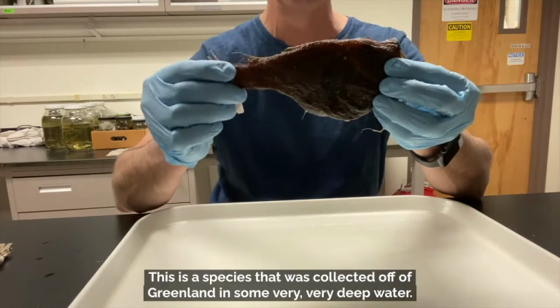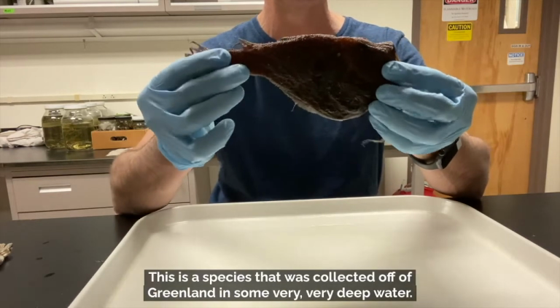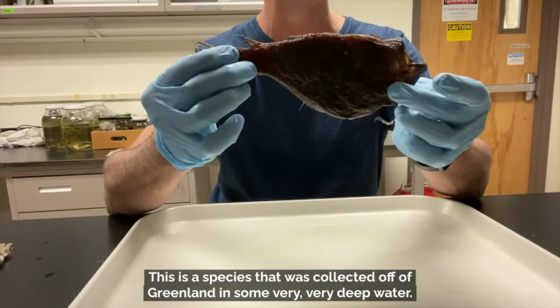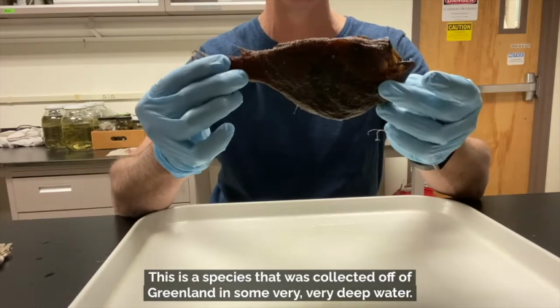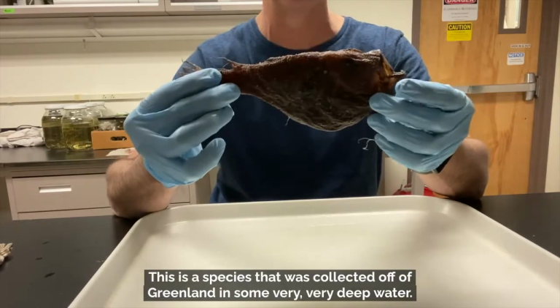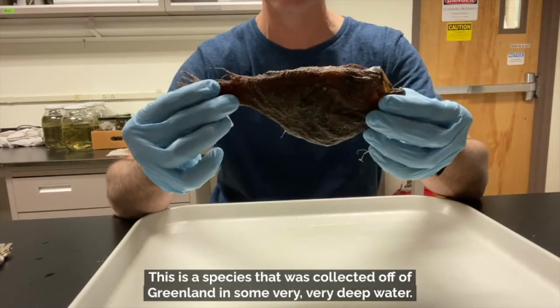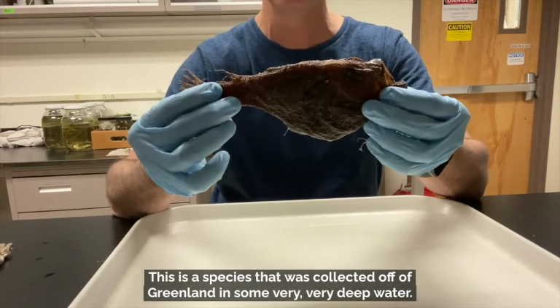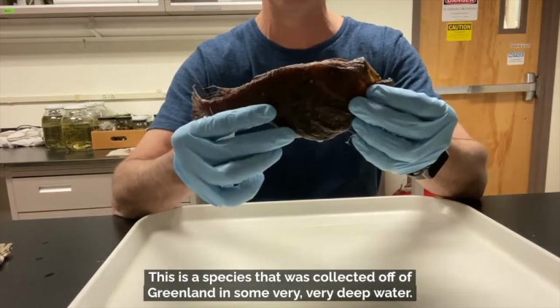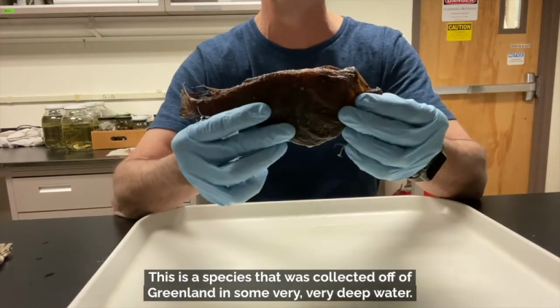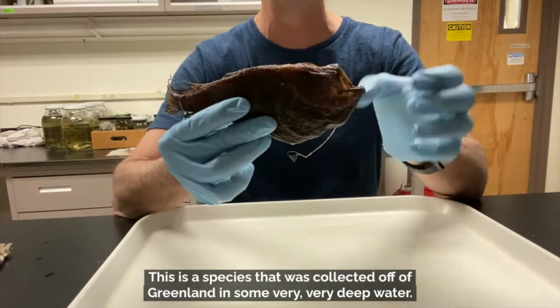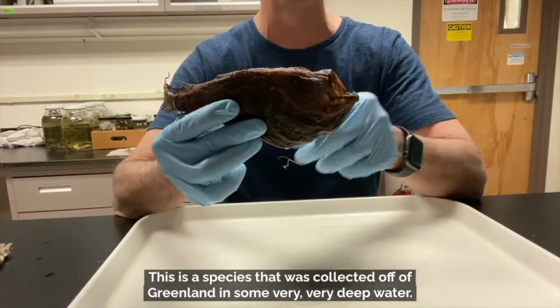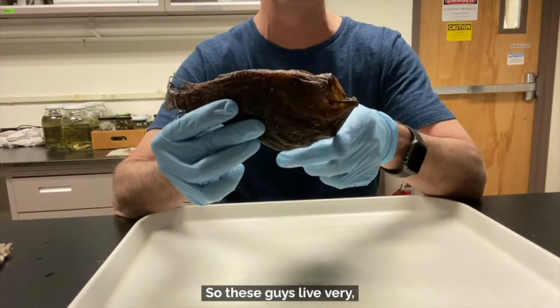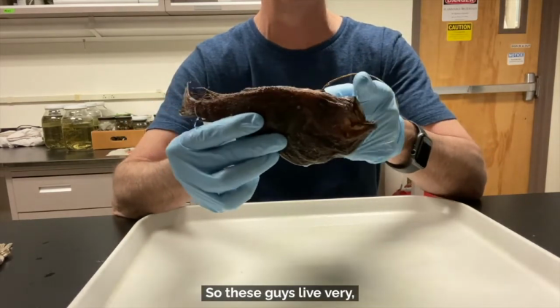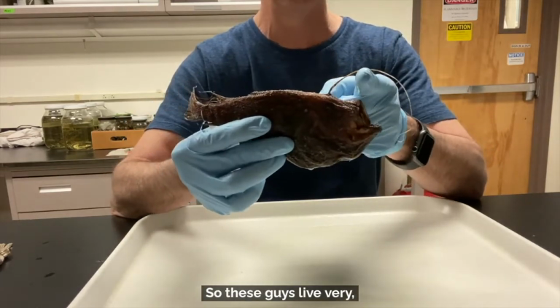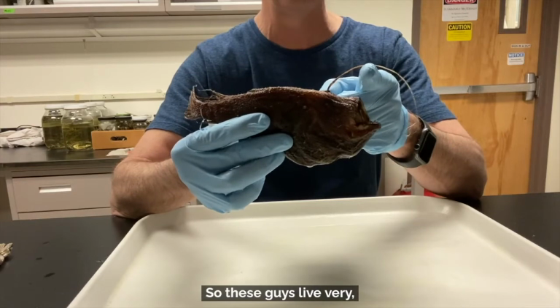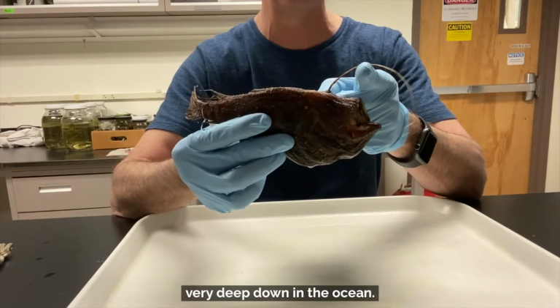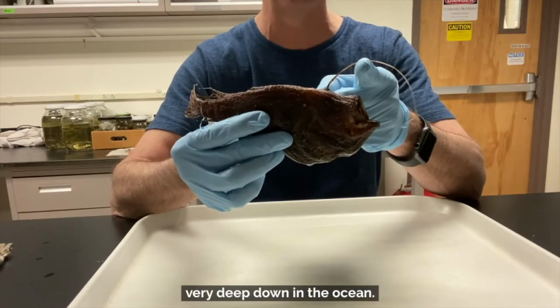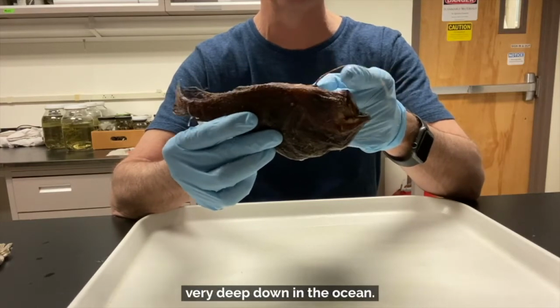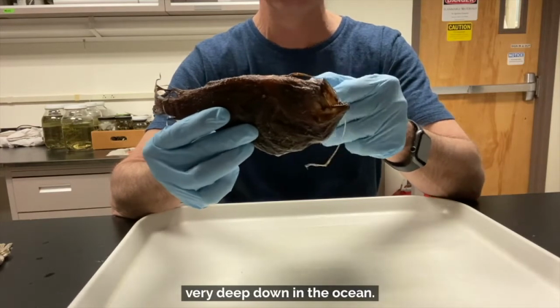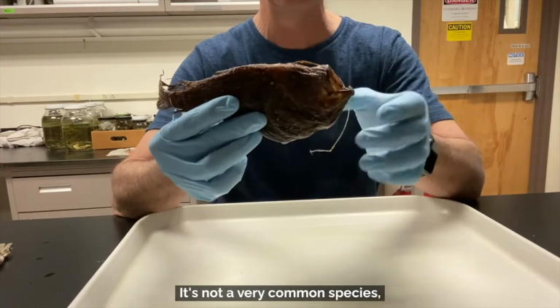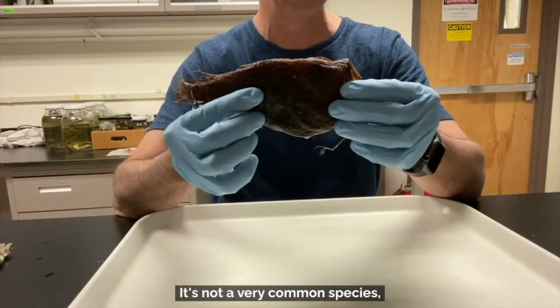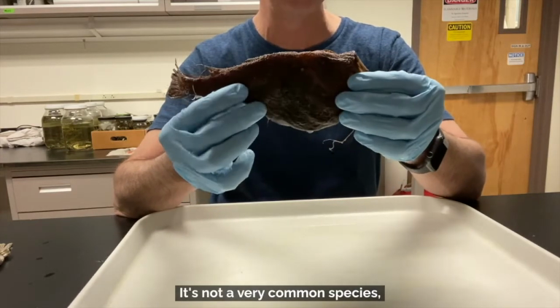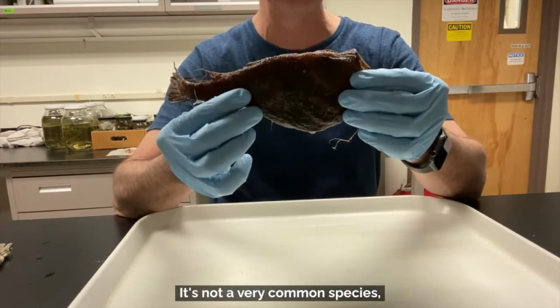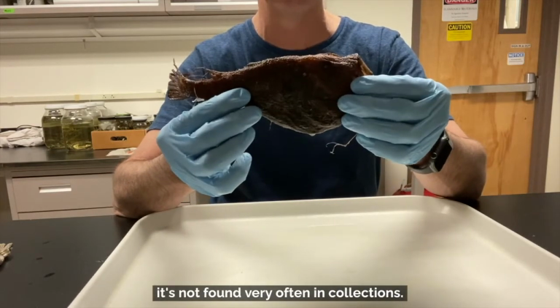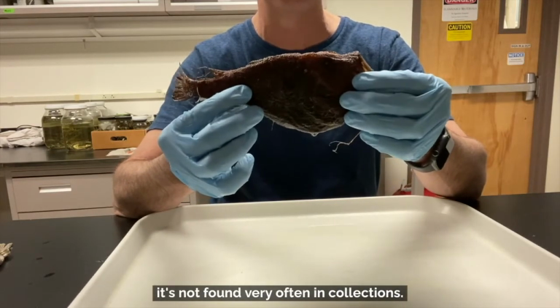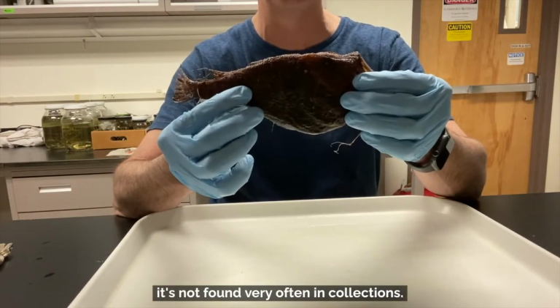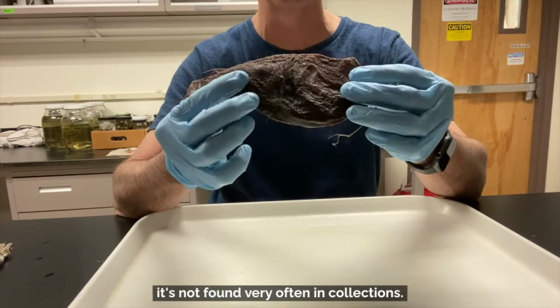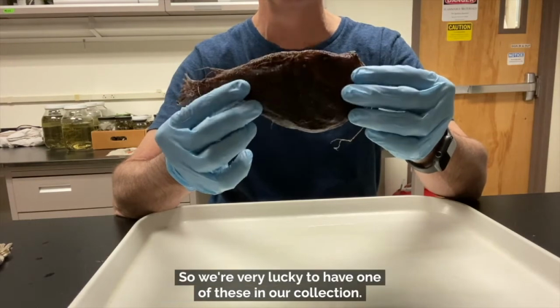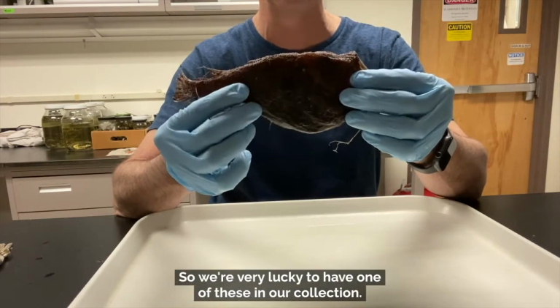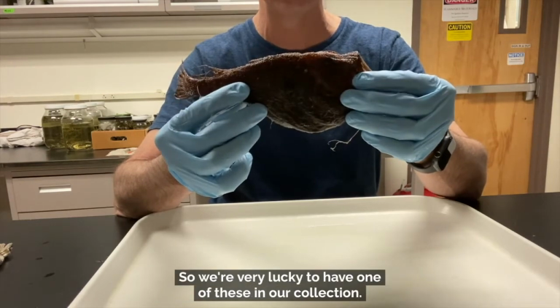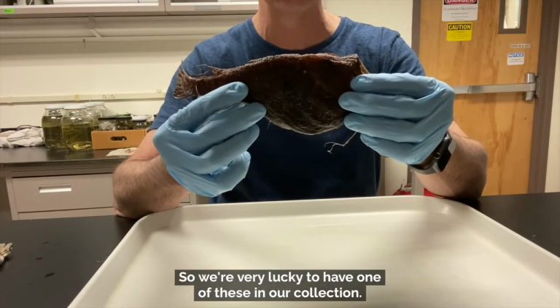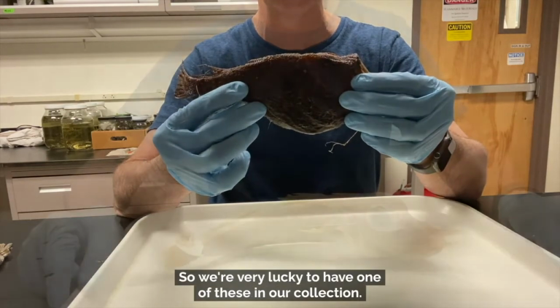This is a species that was collected off Greenland in very deep water, so these guys live very deep down in the ocean. It's not a very common species and isn't found often in collections, so we're very lucky to have one in our collection.